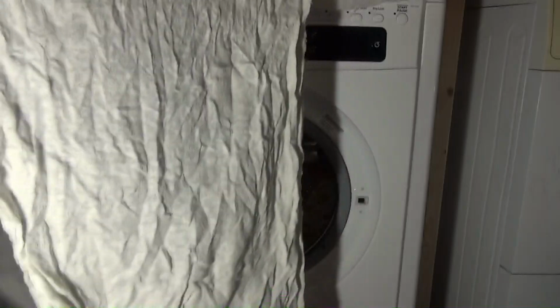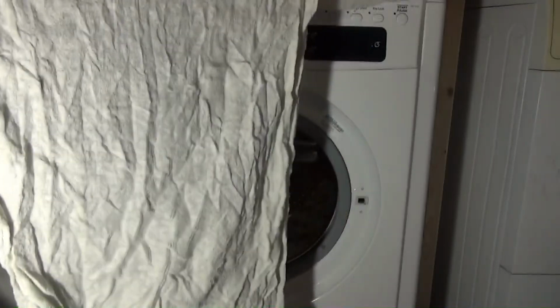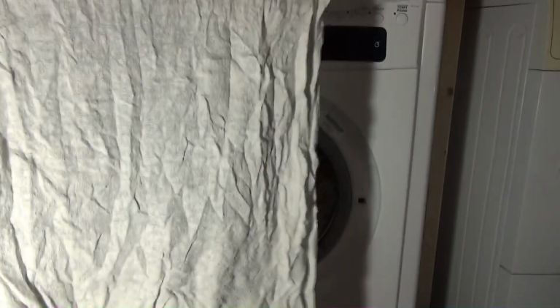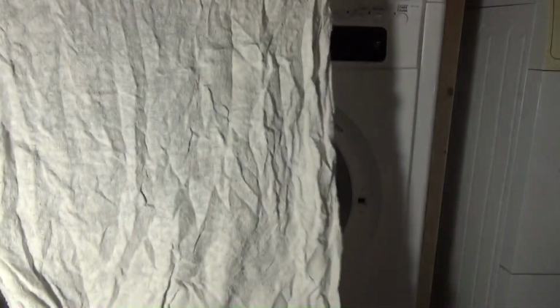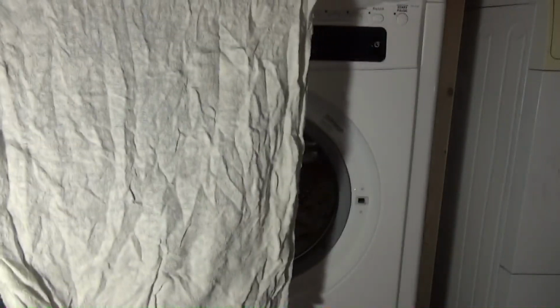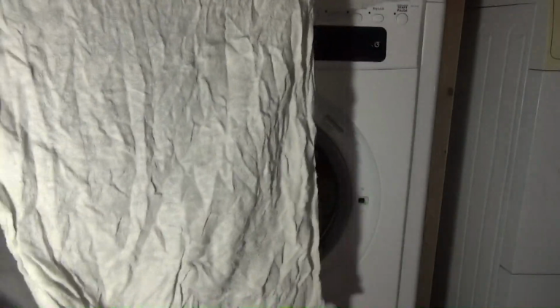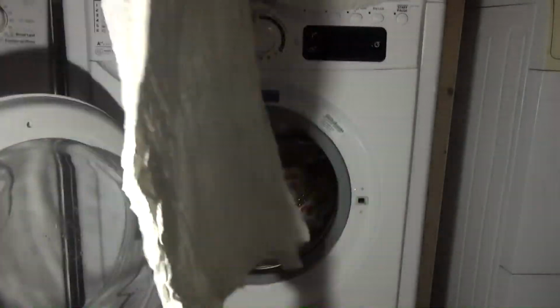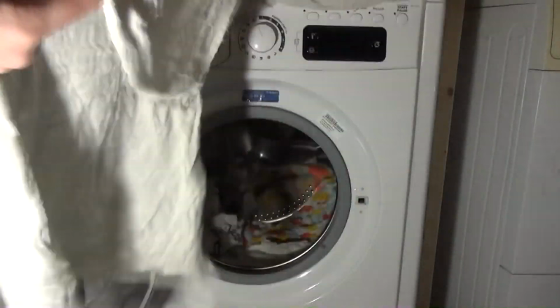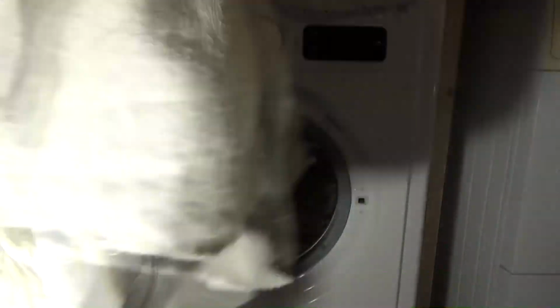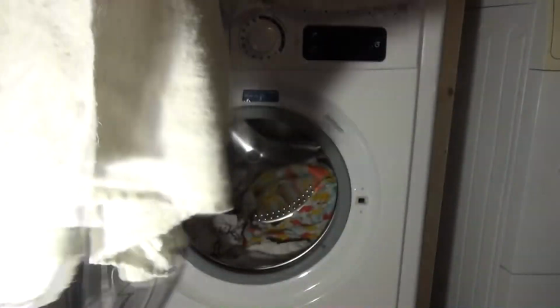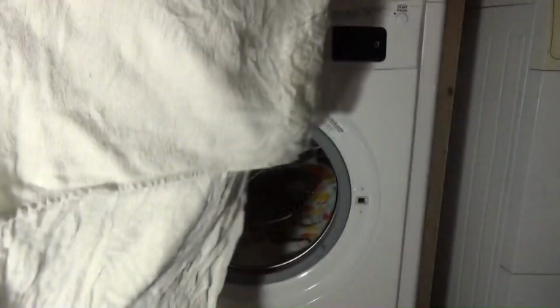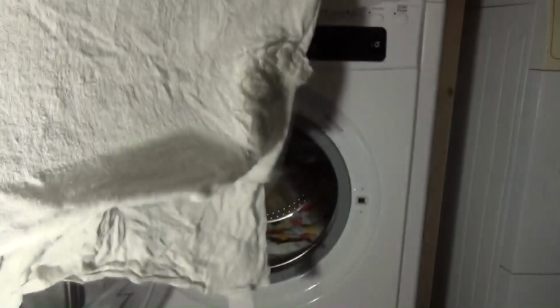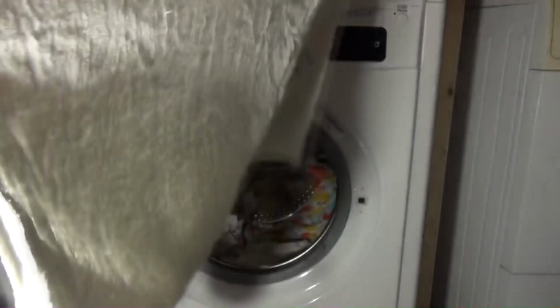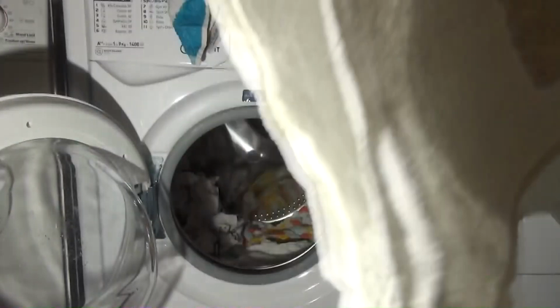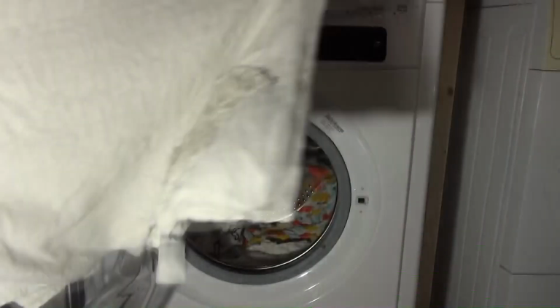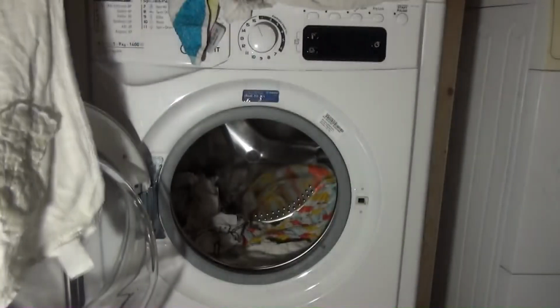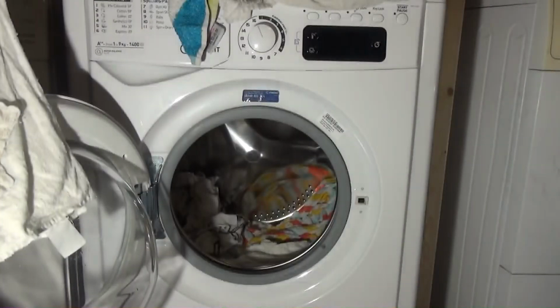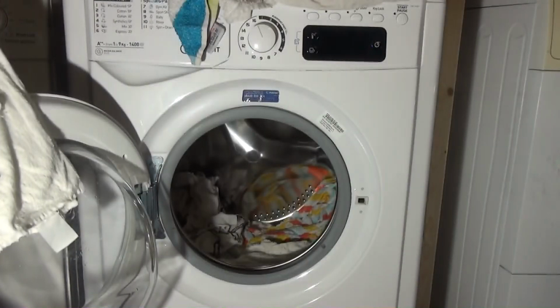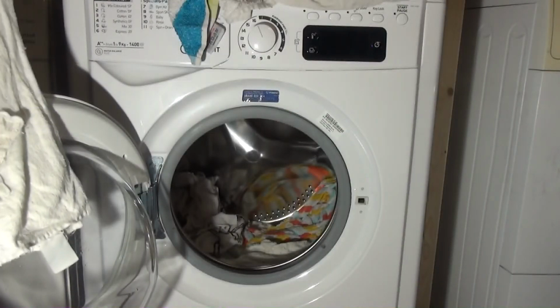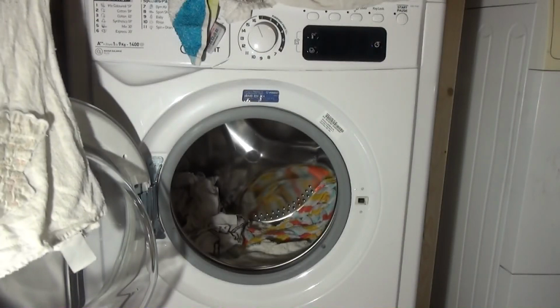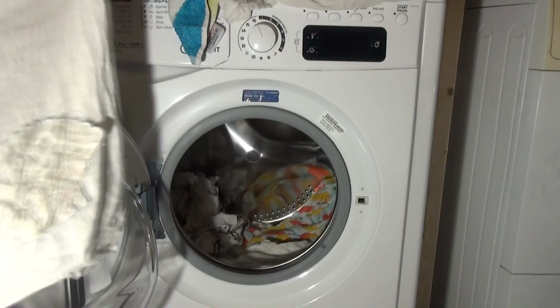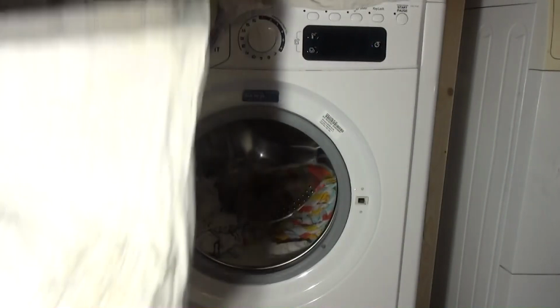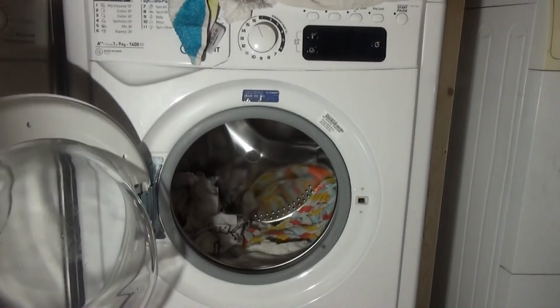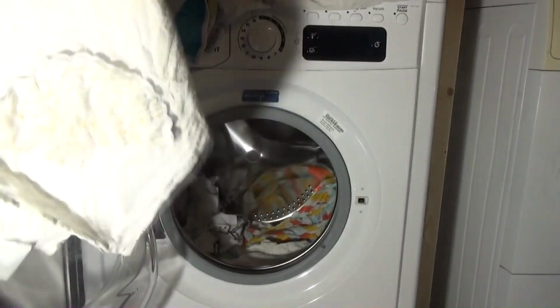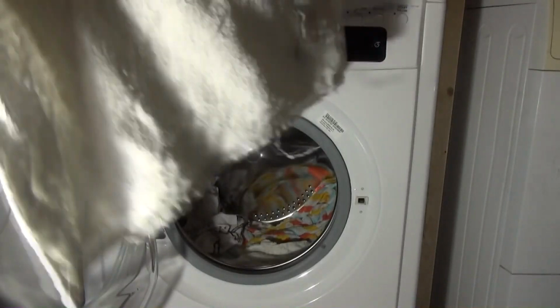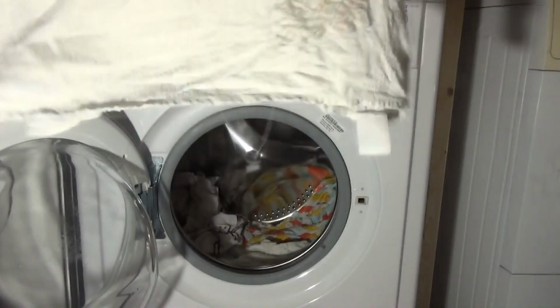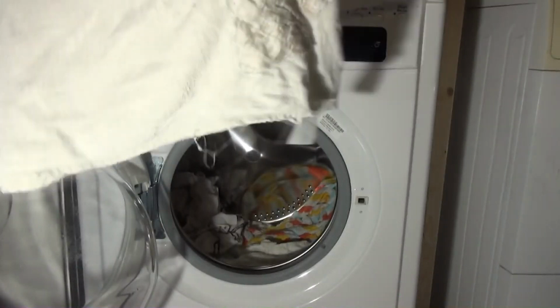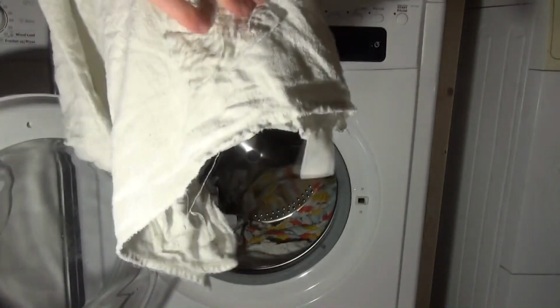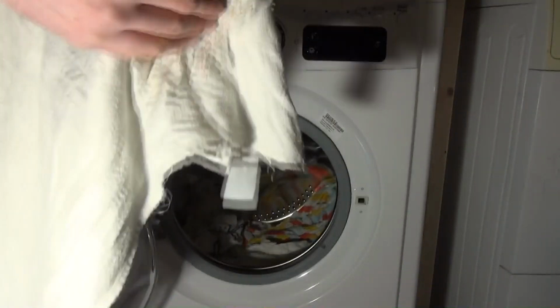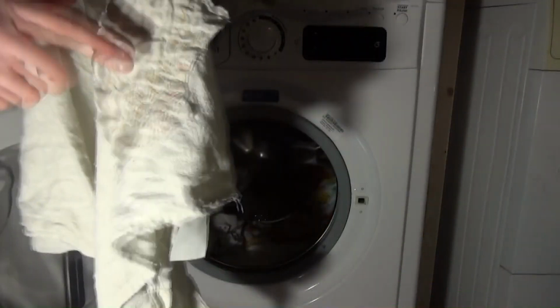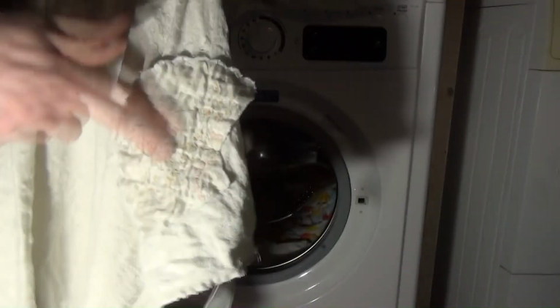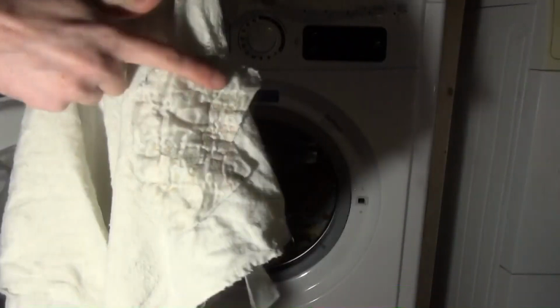I think this towel's practically had it now. Well, this is my mum's towel that I've washed. But seriously, what kind of design did it originally have? This is like a little flower thing.